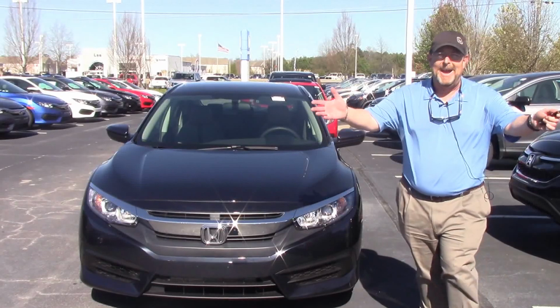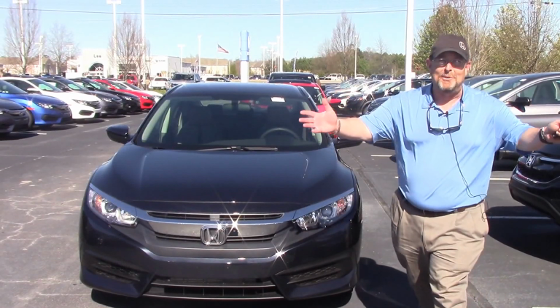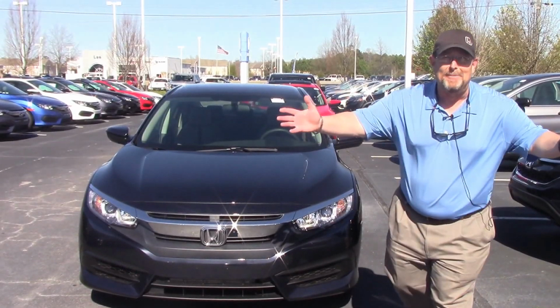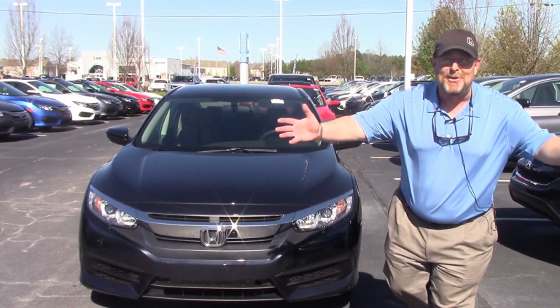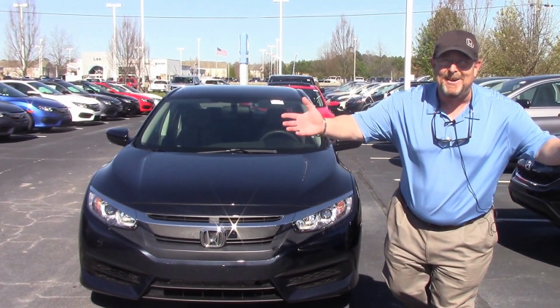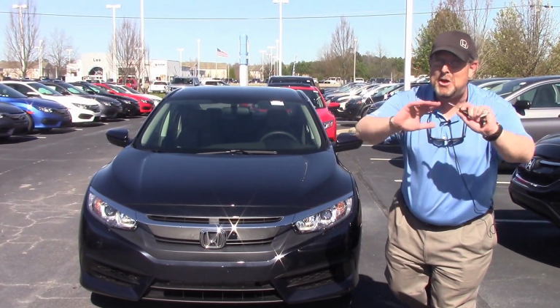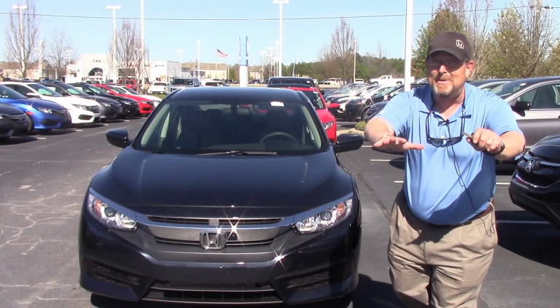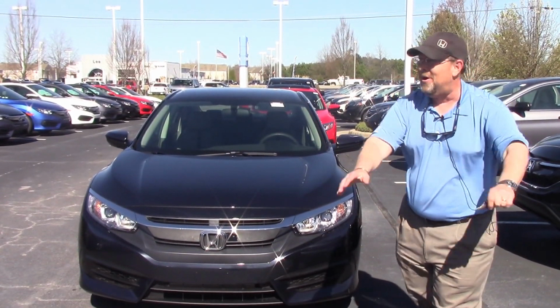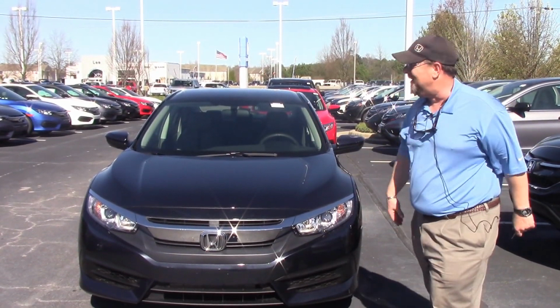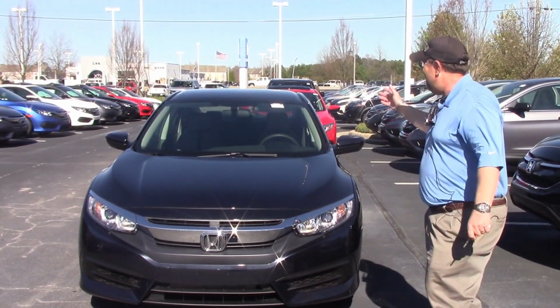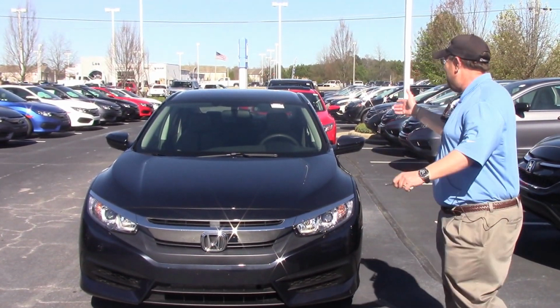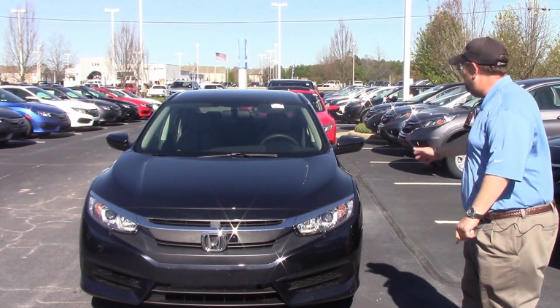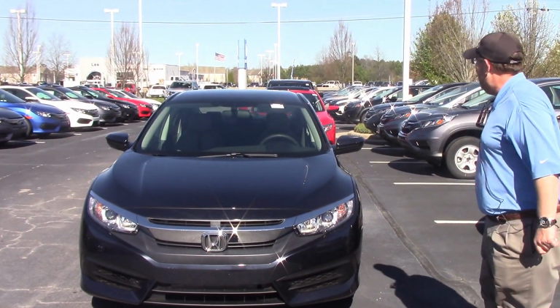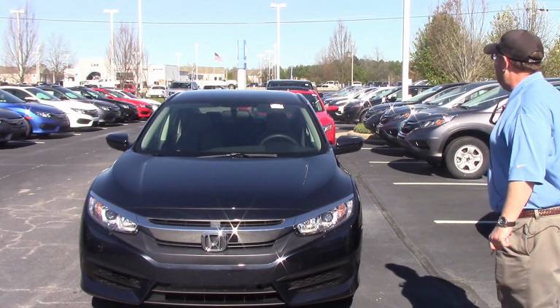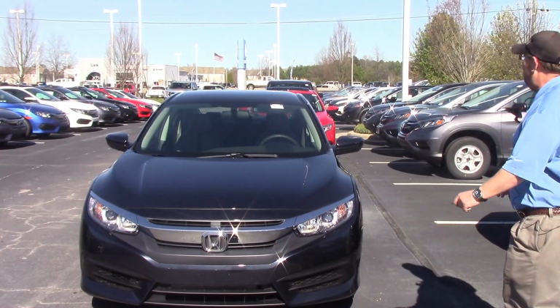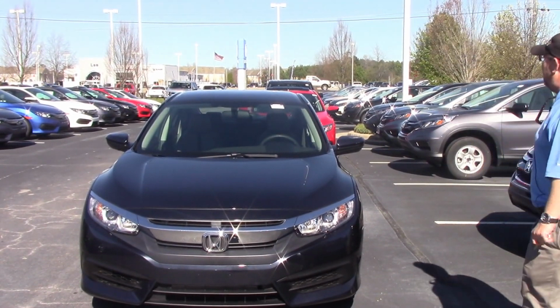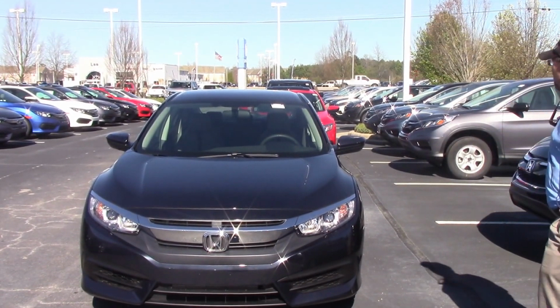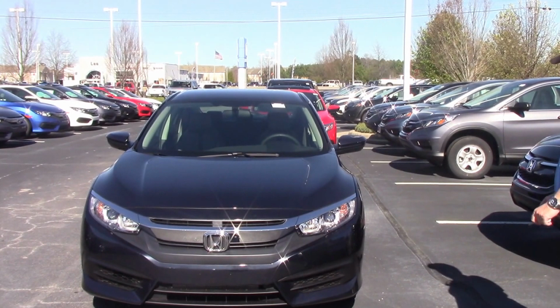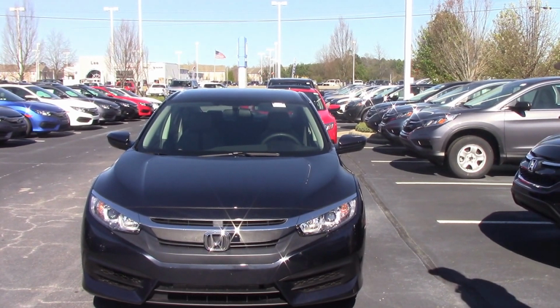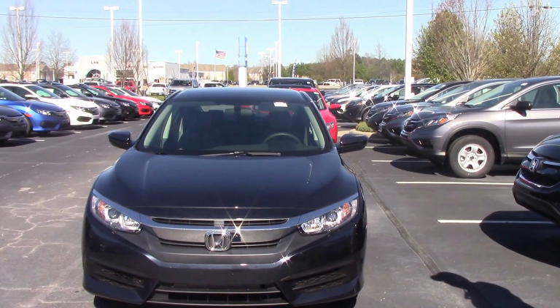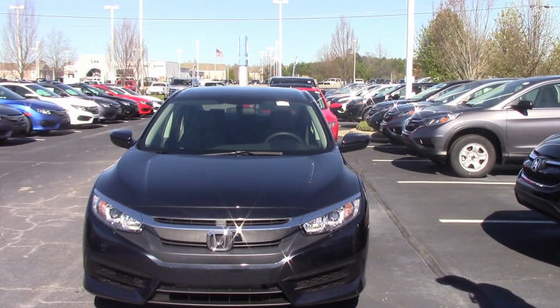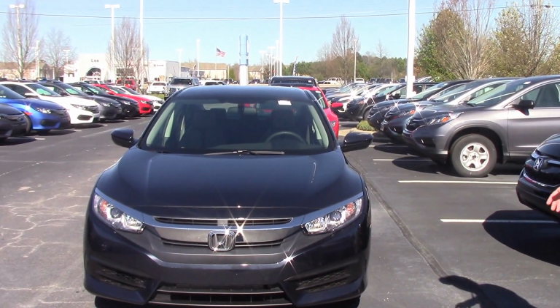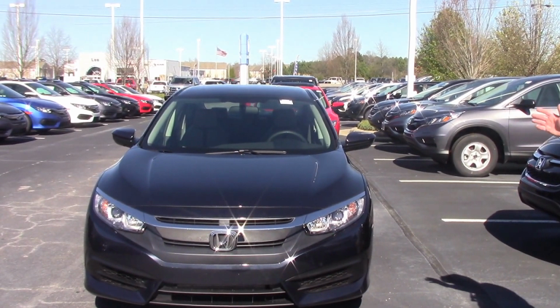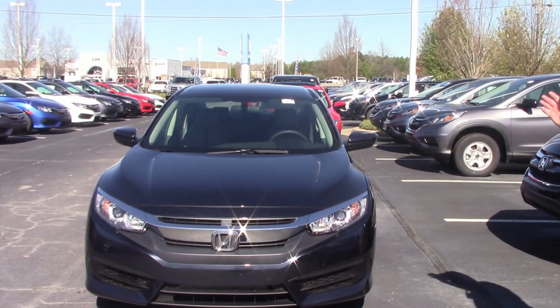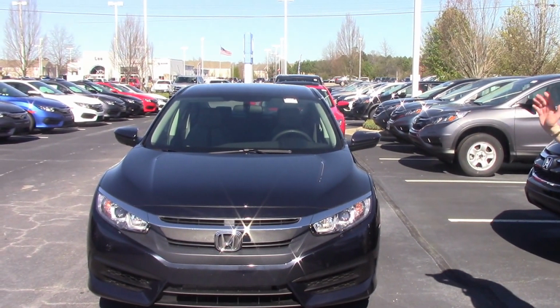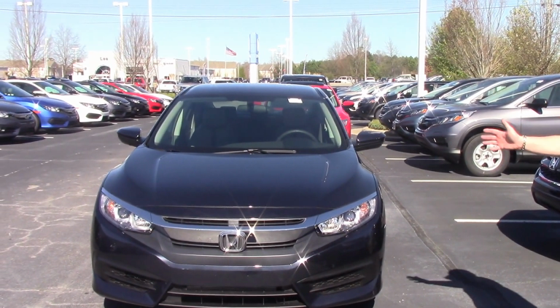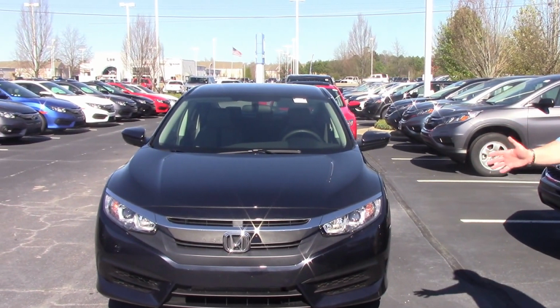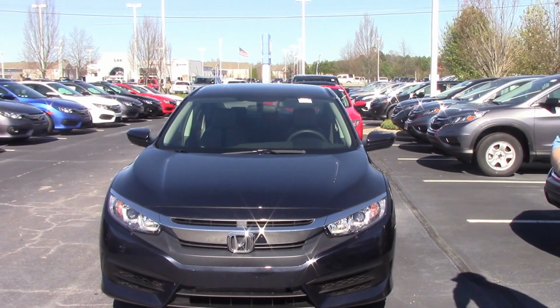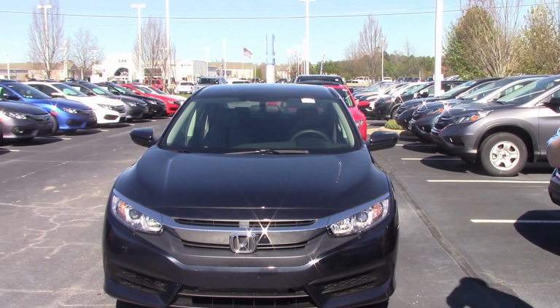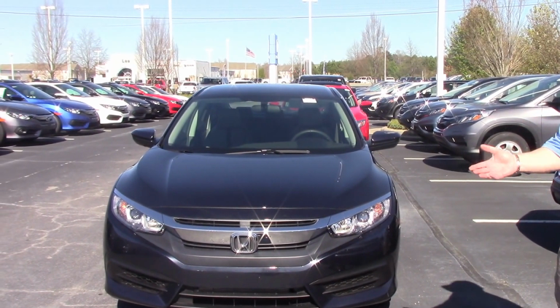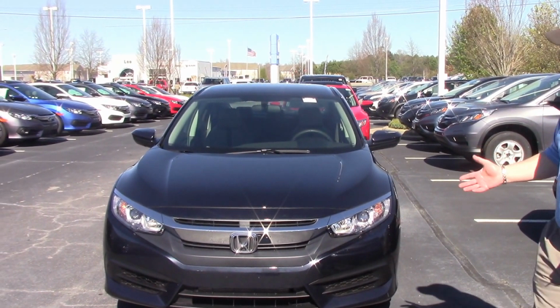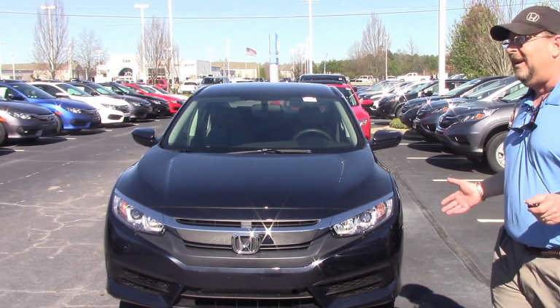Hey guys, it's Brian Fish again here at Hubert Investor Honda. I've got a 2017 Honda Civic LX model in the gray. People salivate over these things.